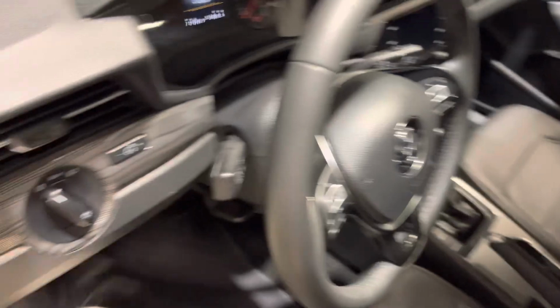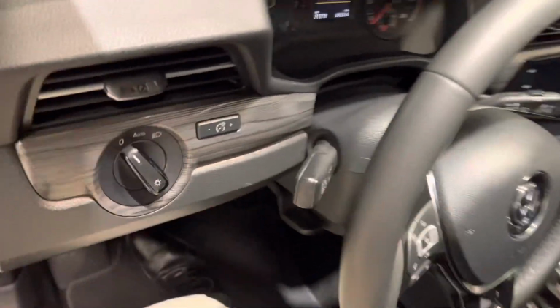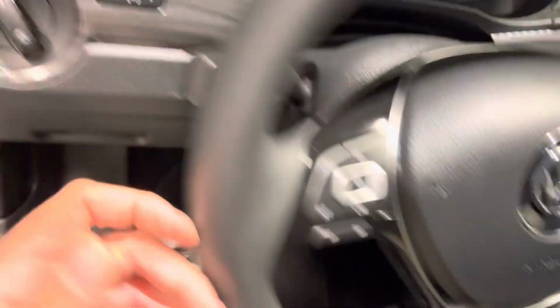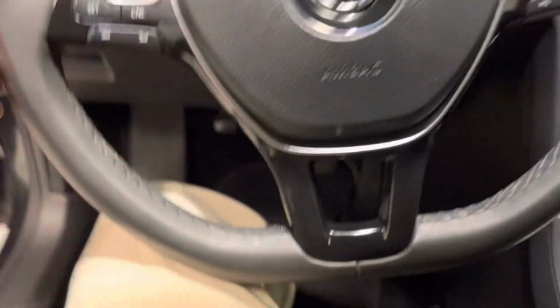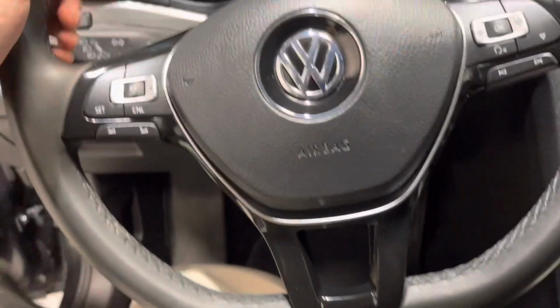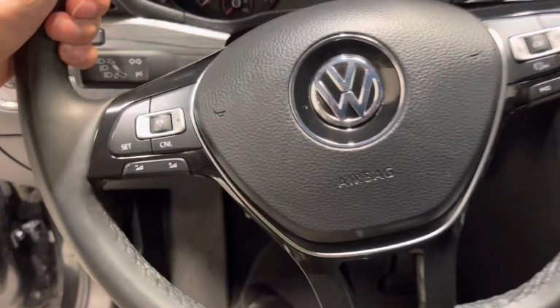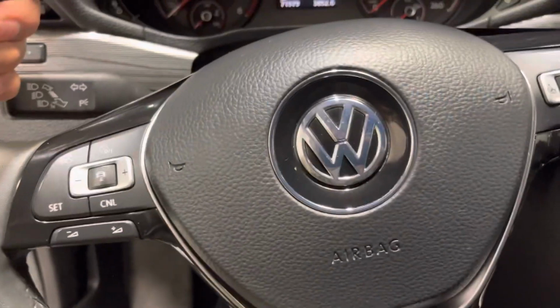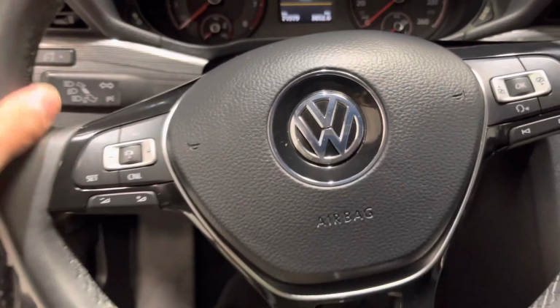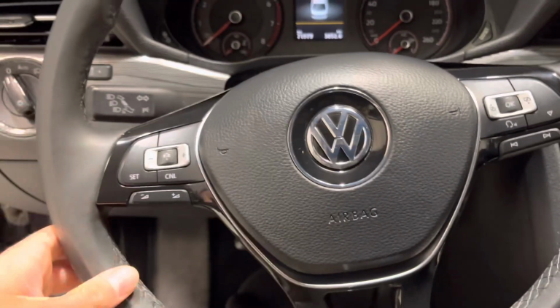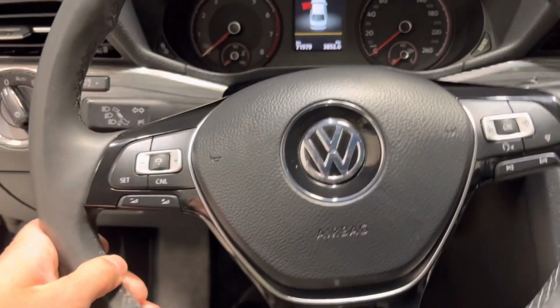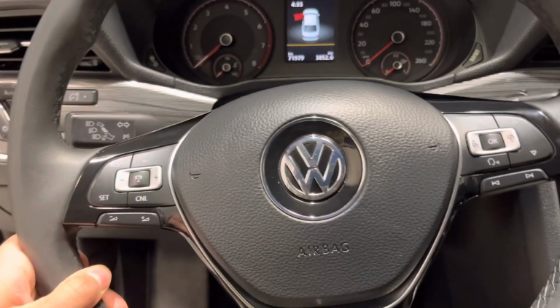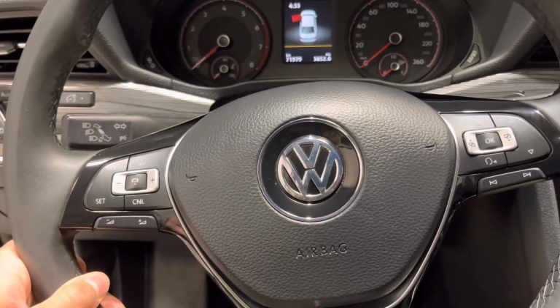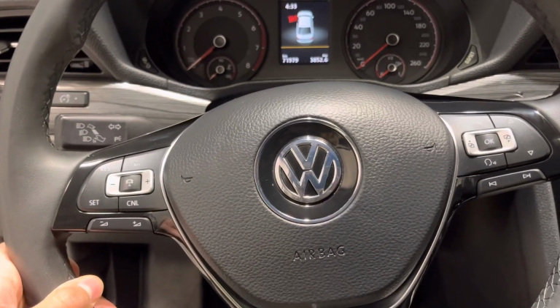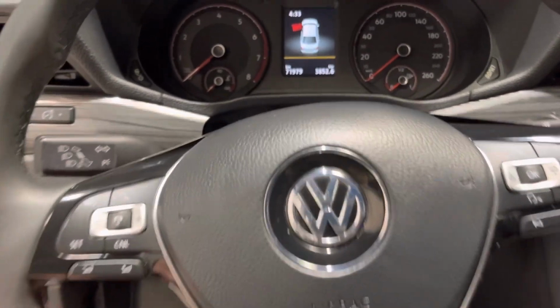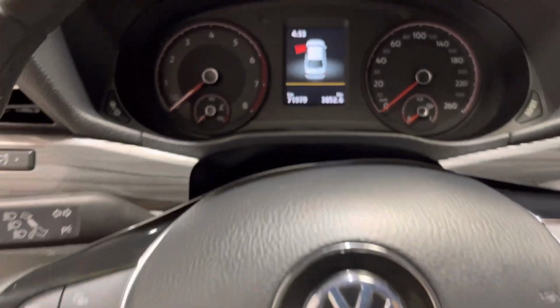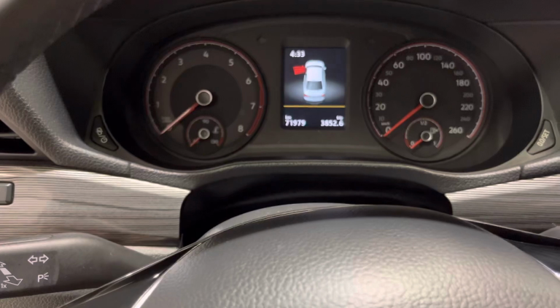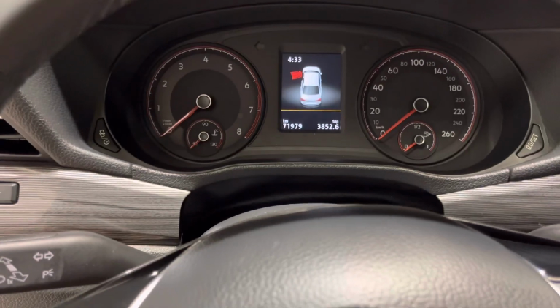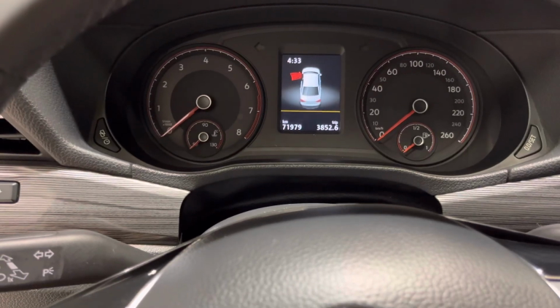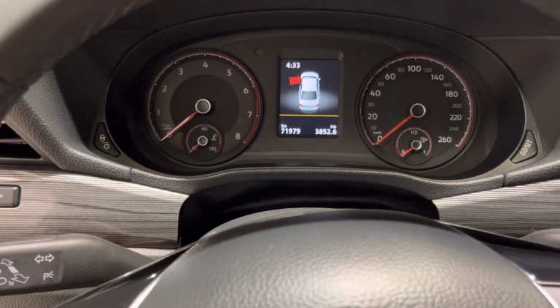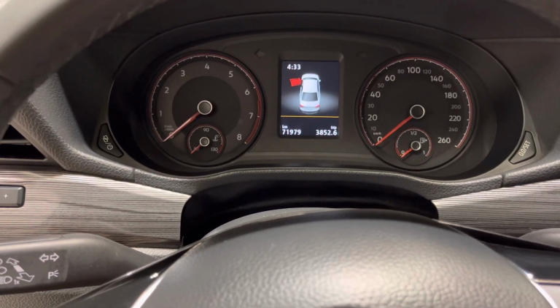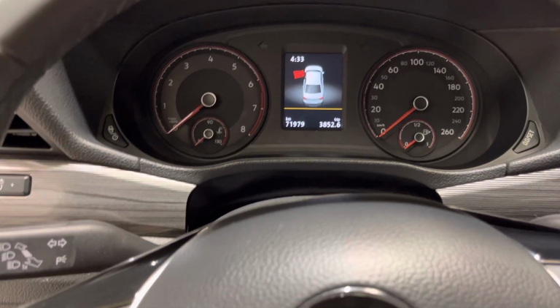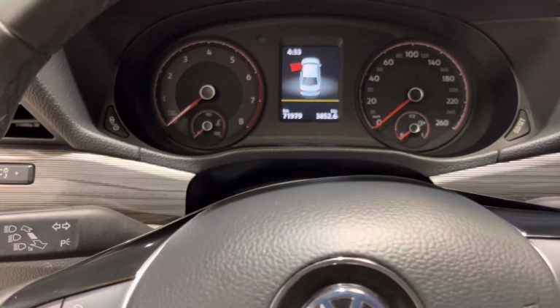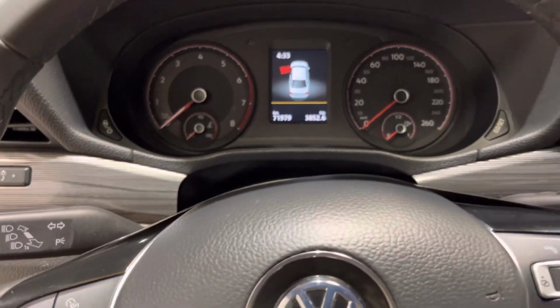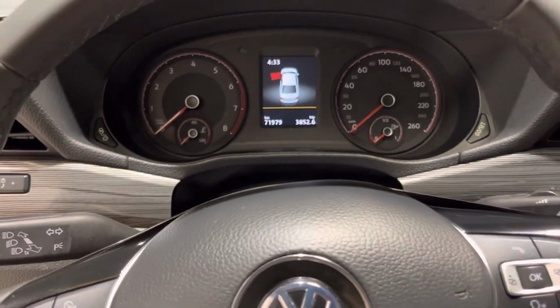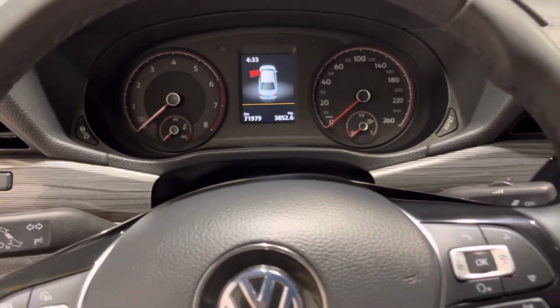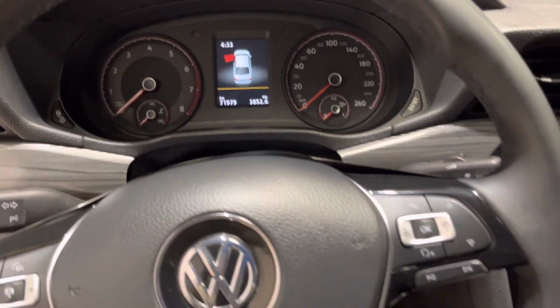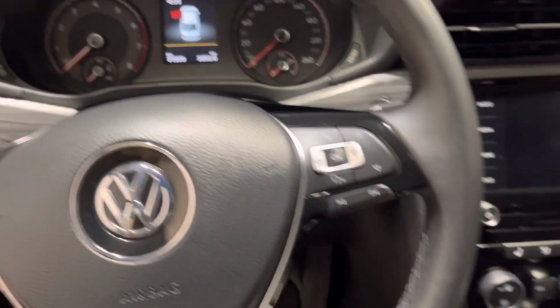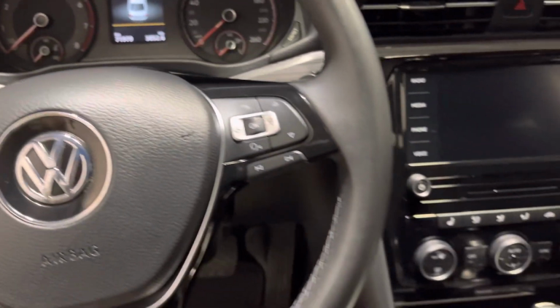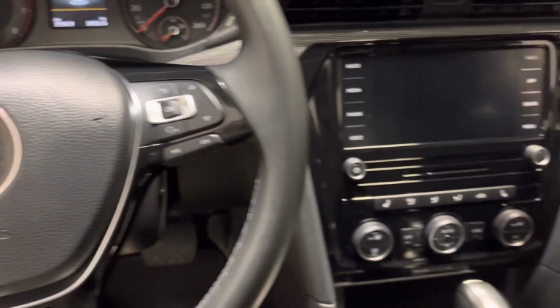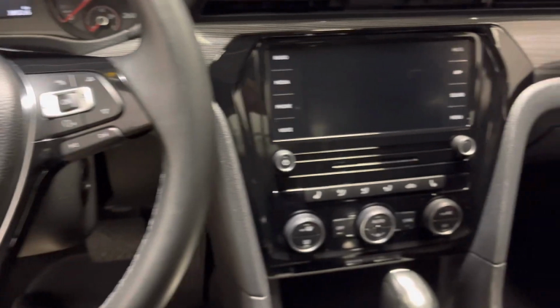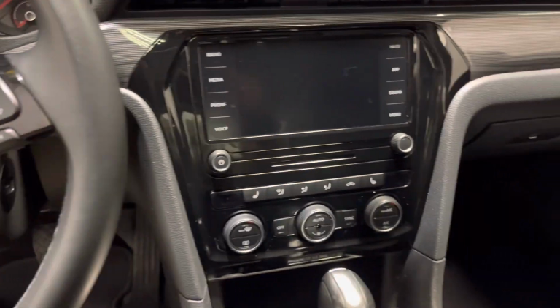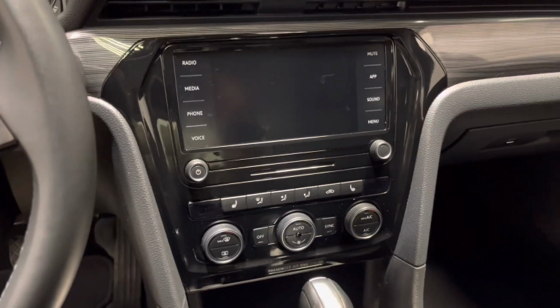The leather wrap steering wheel does come equipped with your Bluetooth and cruise control as well, and you're sitting at only 71,979 kilometers, so lots of life left in this beauty.